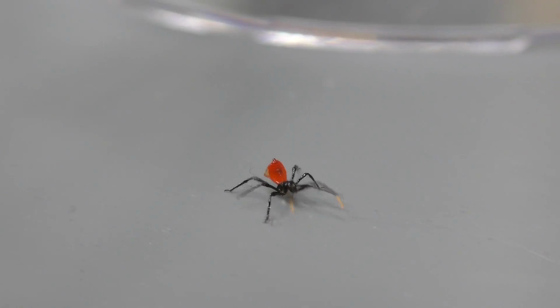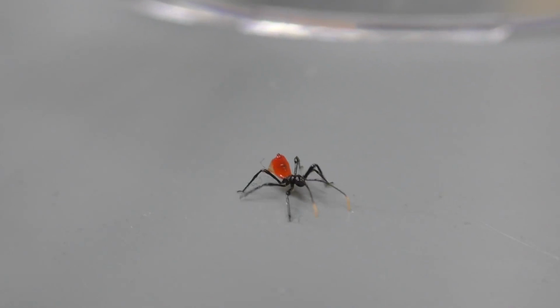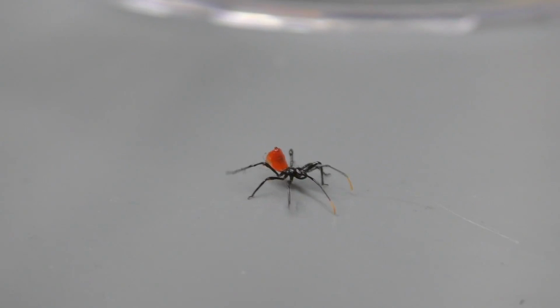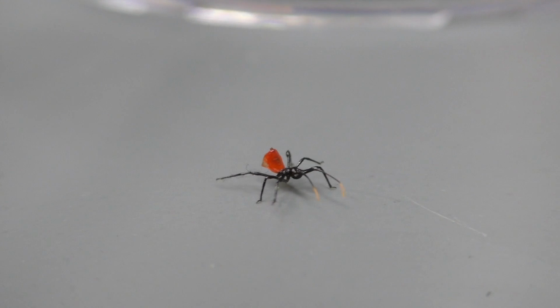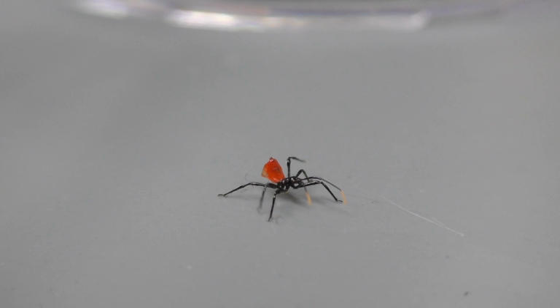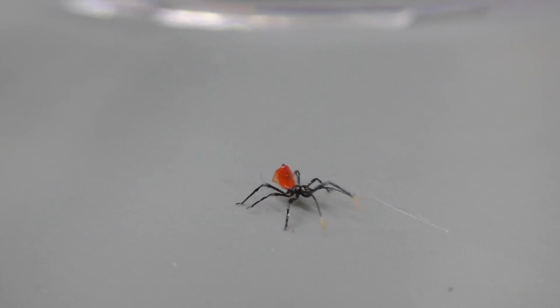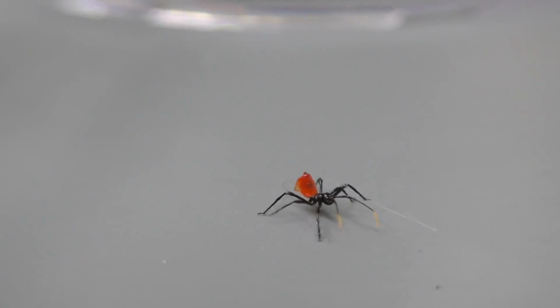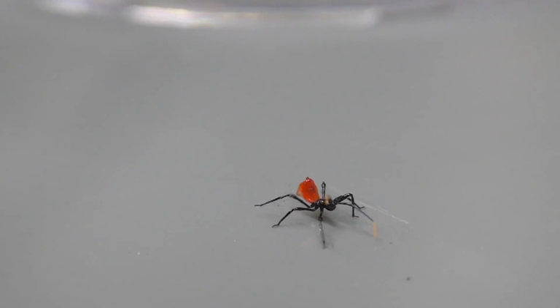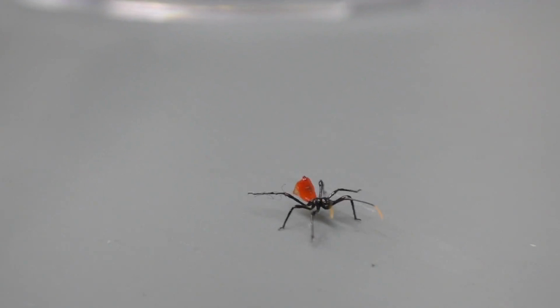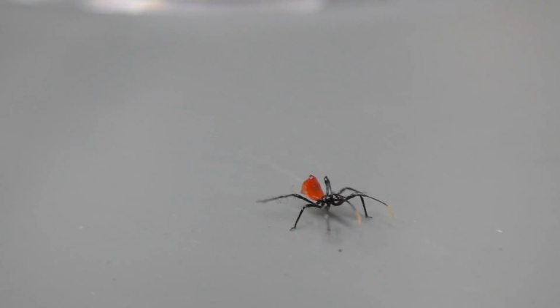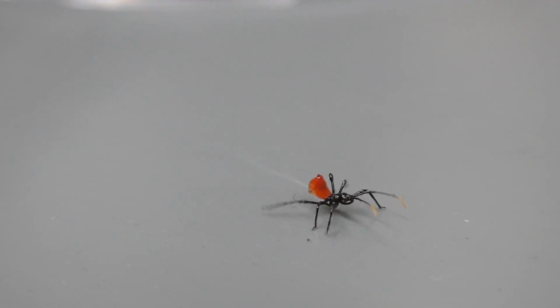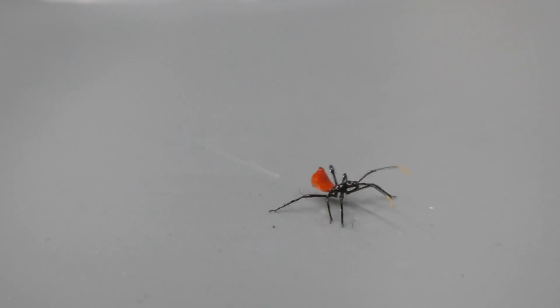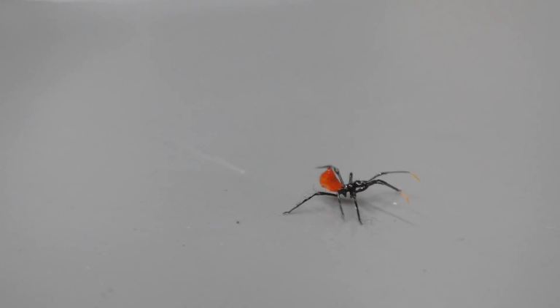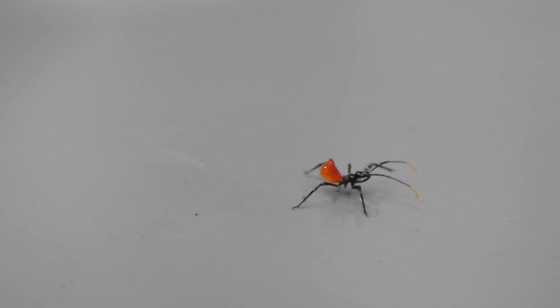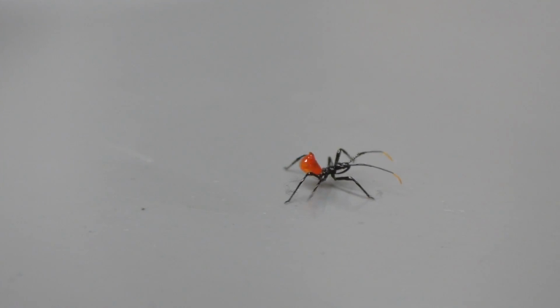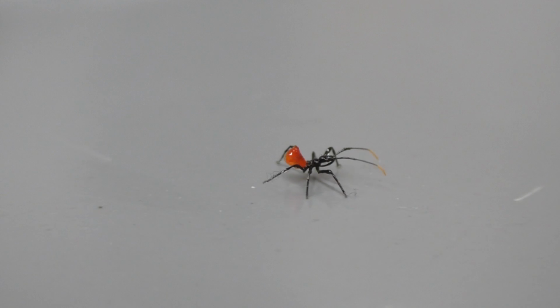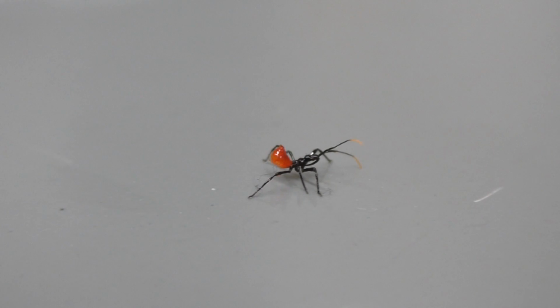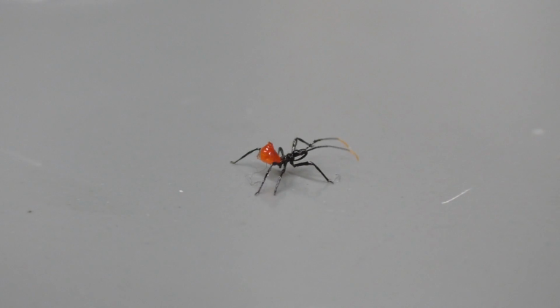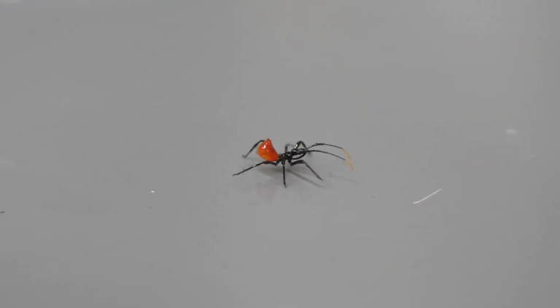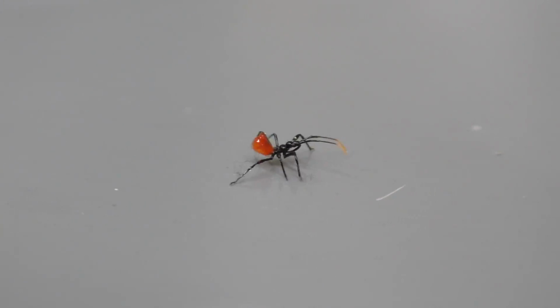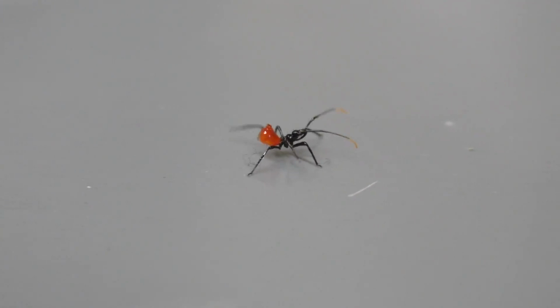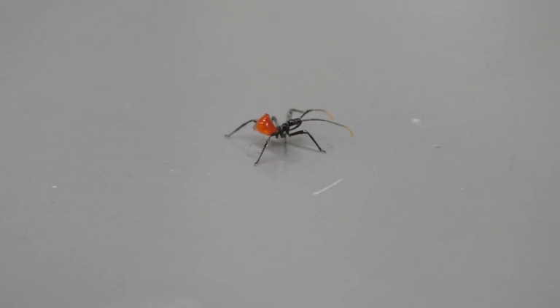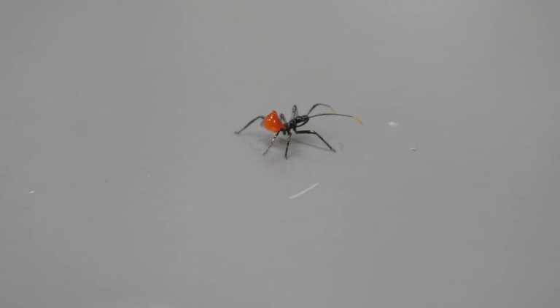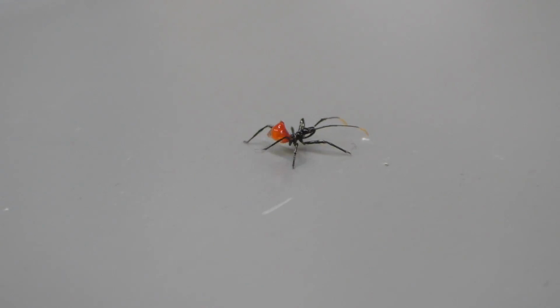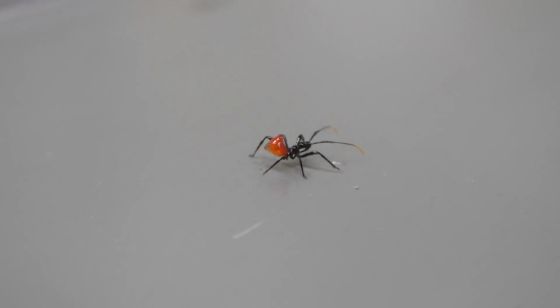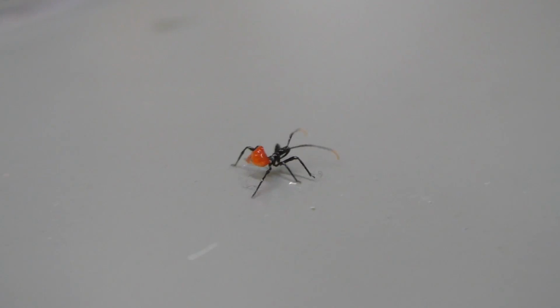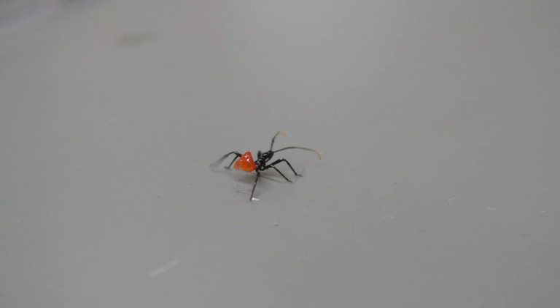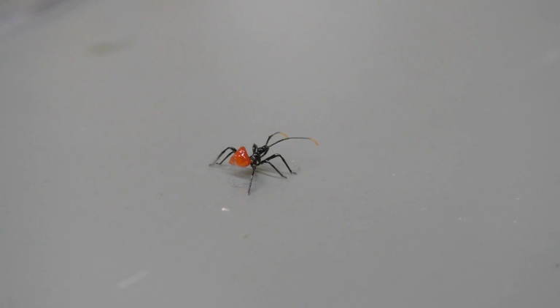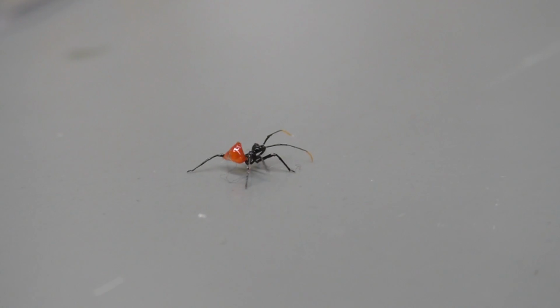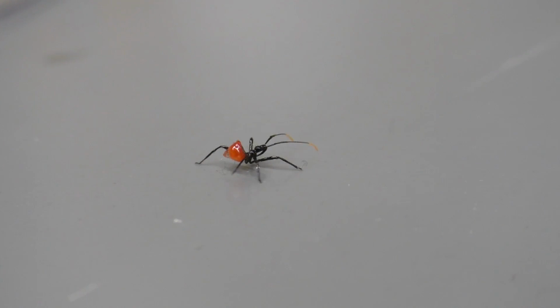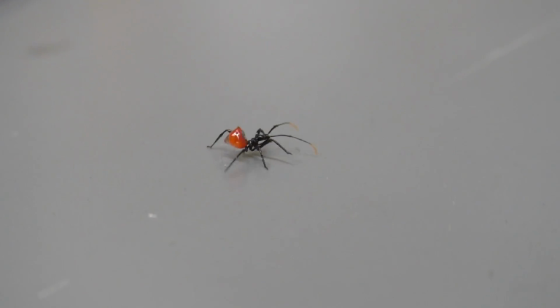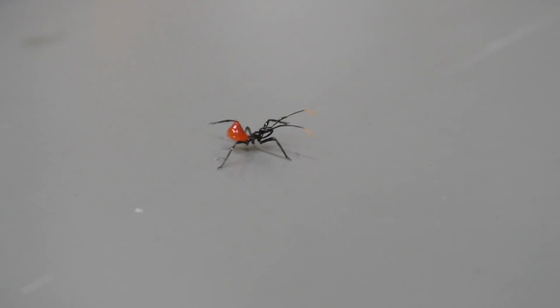Assassin bugs usually prey on caterpillars, aphids, and other soft-bodied insects. This can be beneficial if you have aphids in your garden or caterpillars defoliating the forest. However, they also prey on honeybees, which can represent a problem.